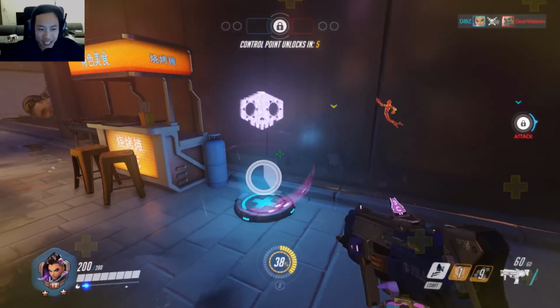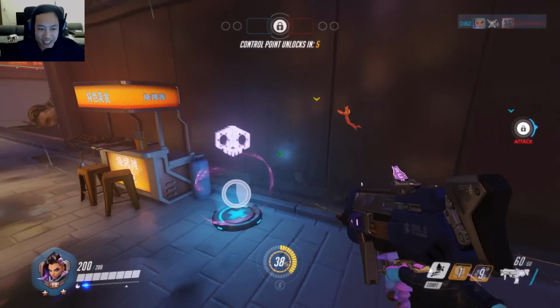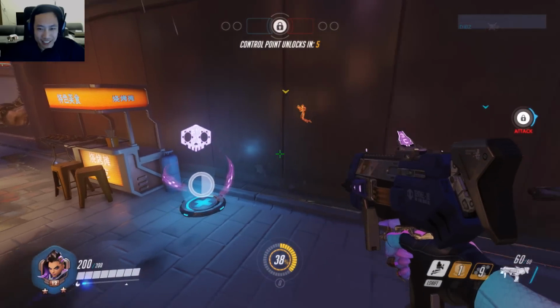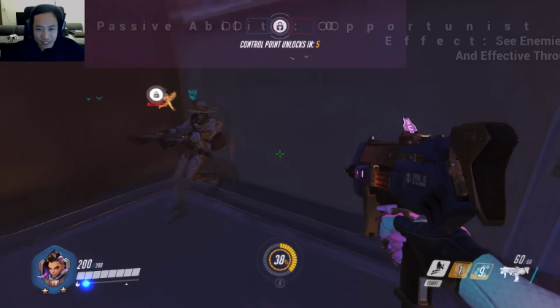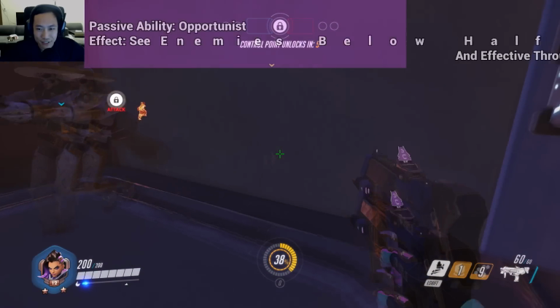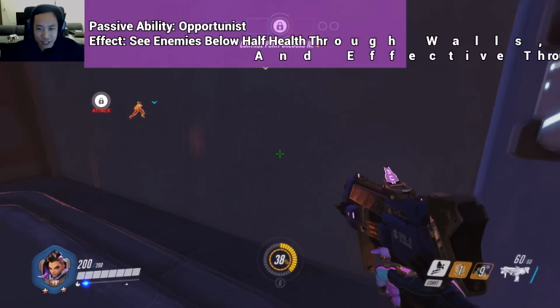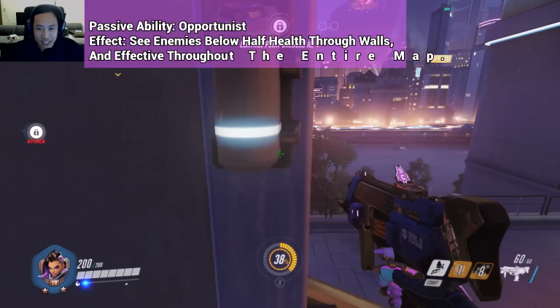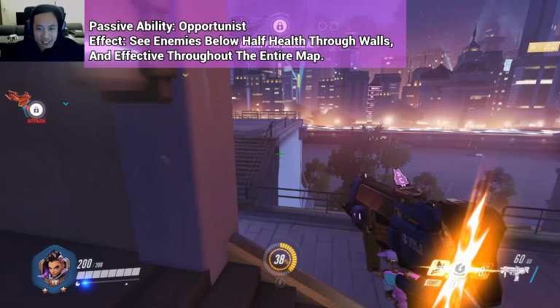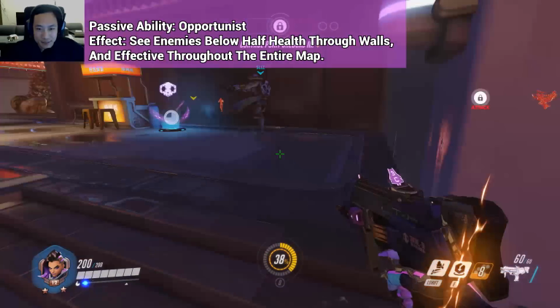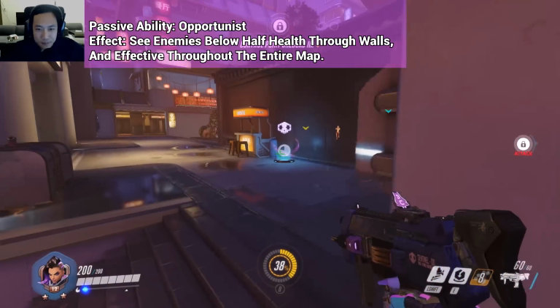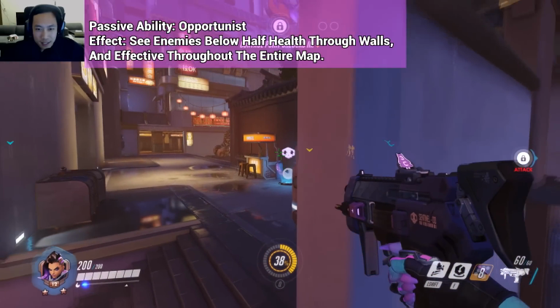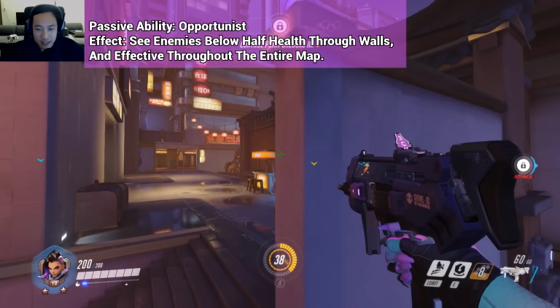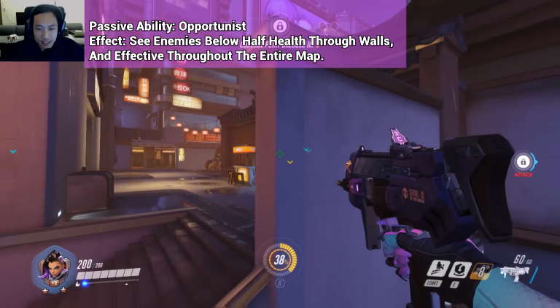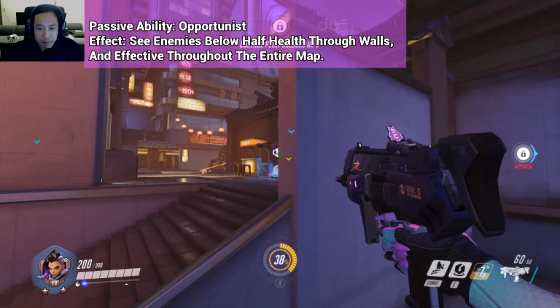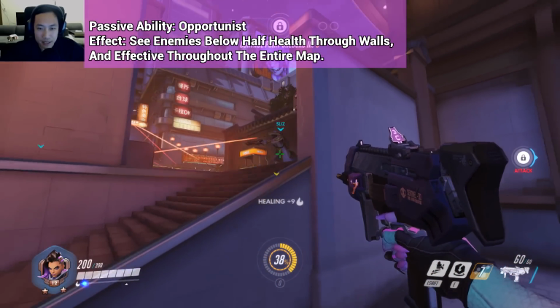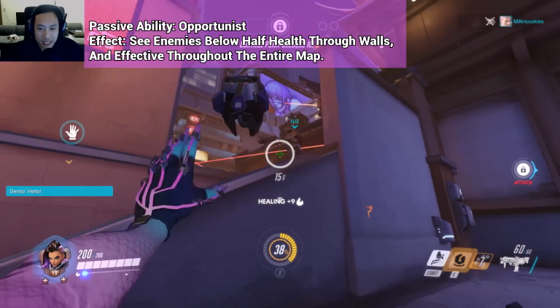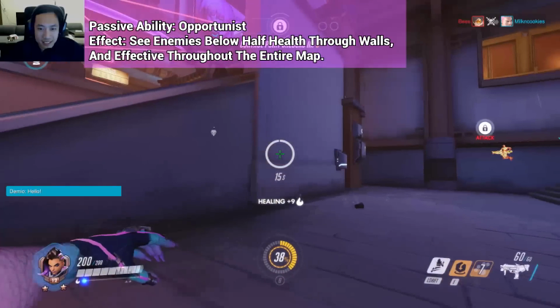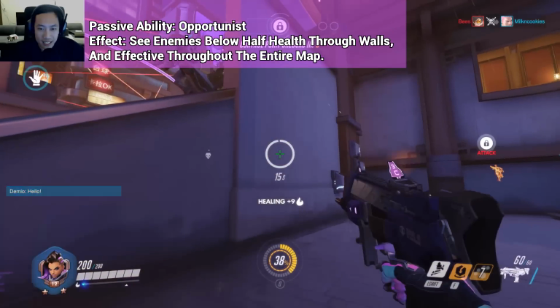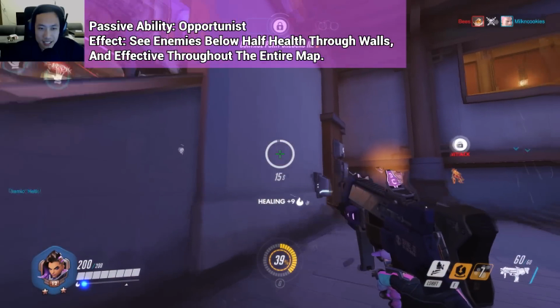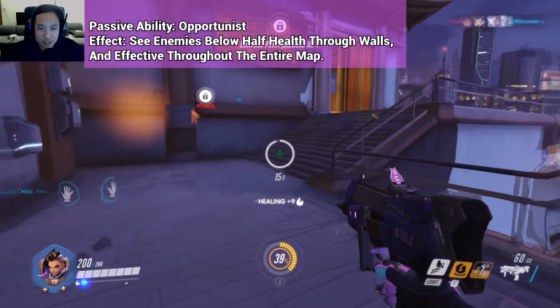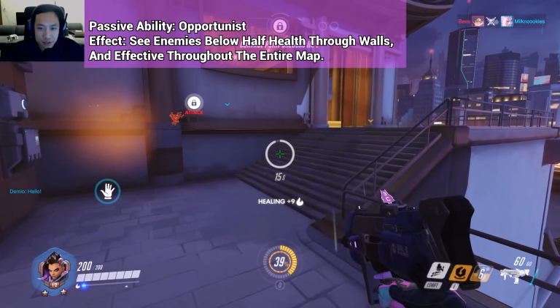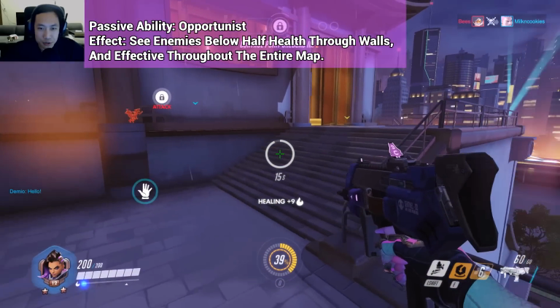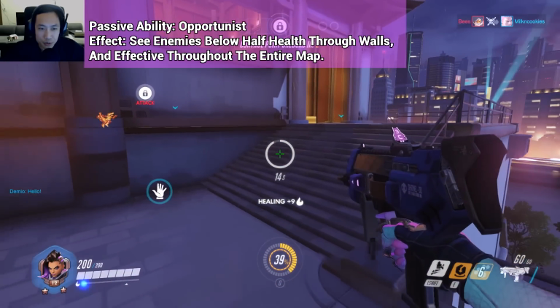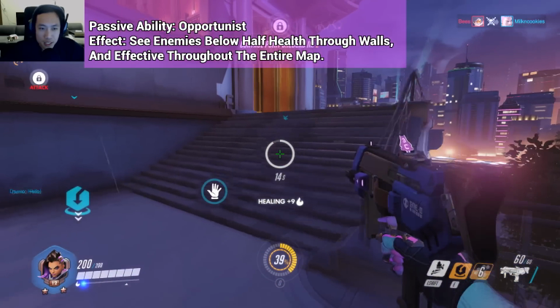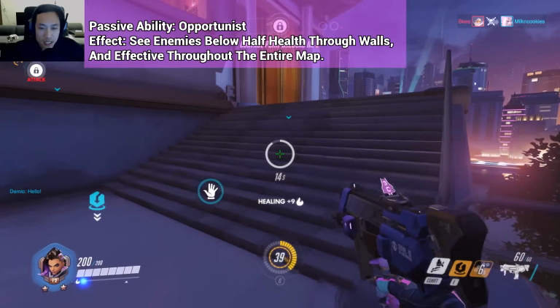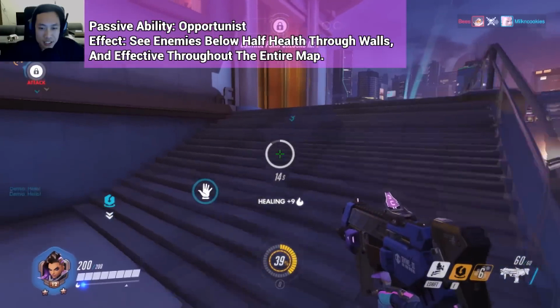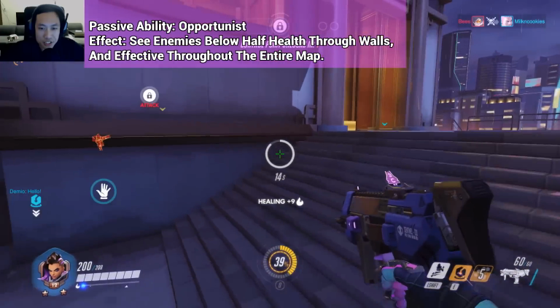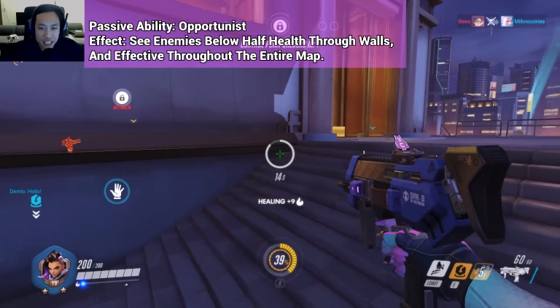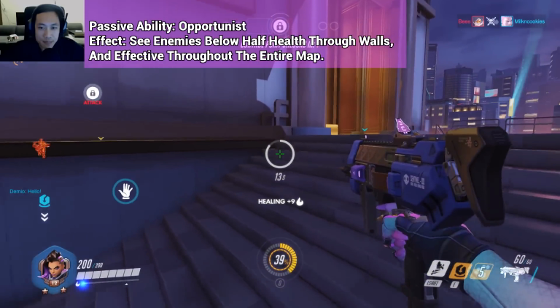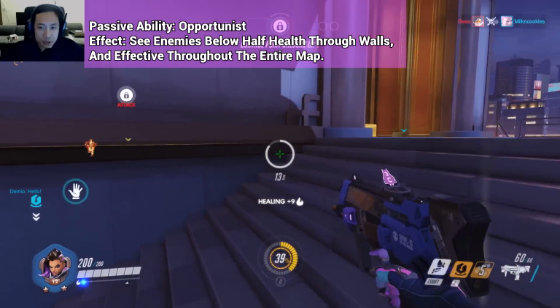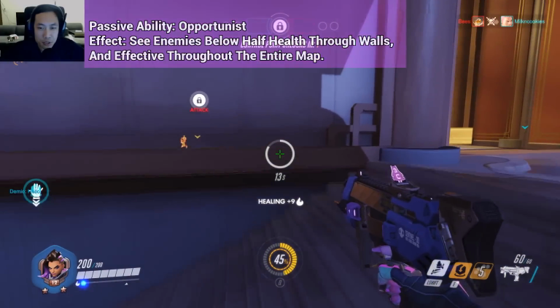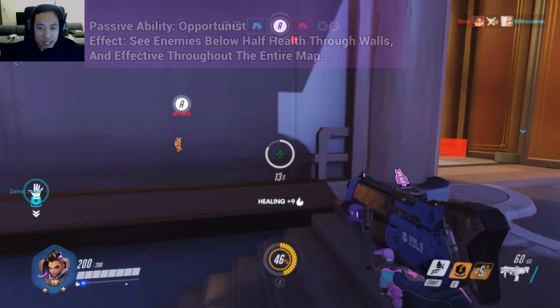Sombra's passive ability allows her to see enemies through walls who are lower than 50% life. This is very useful because it allows you to track down weak enemies and chase them down to finish them off.